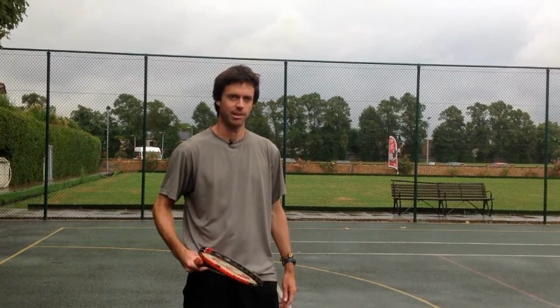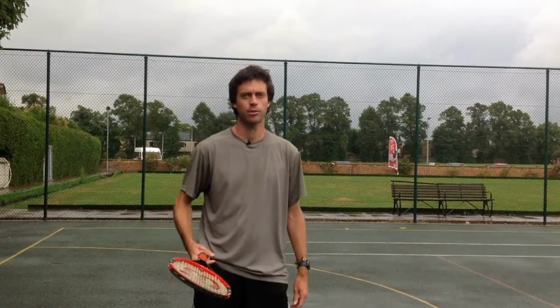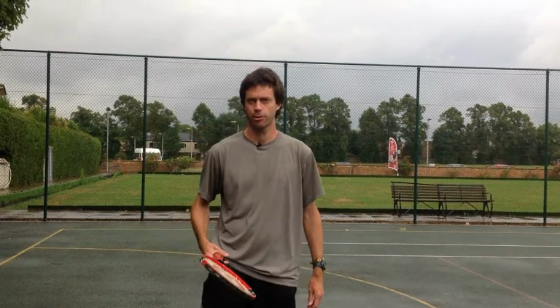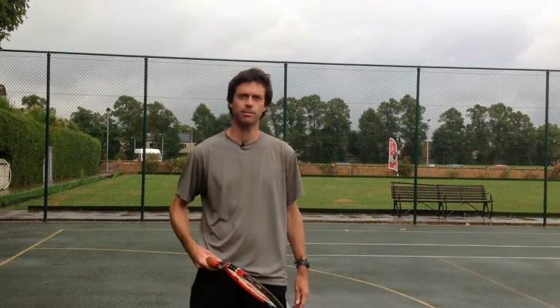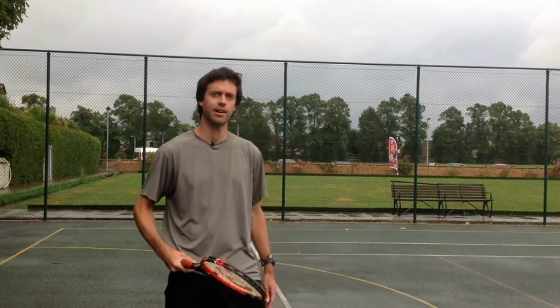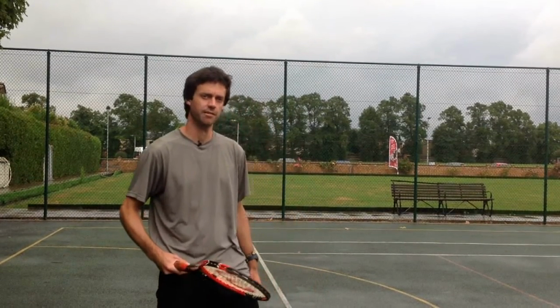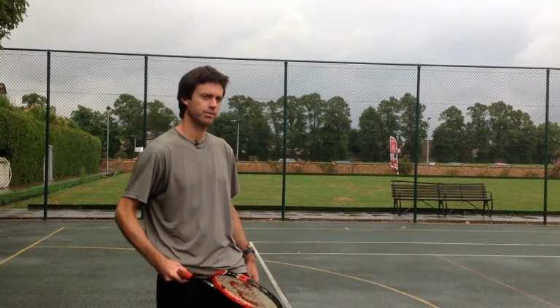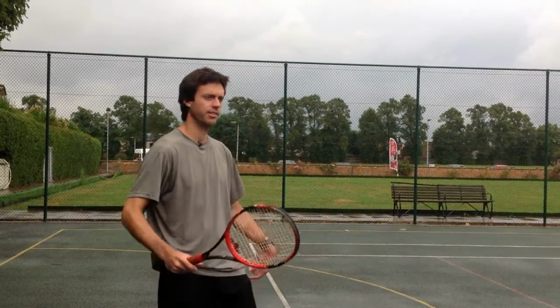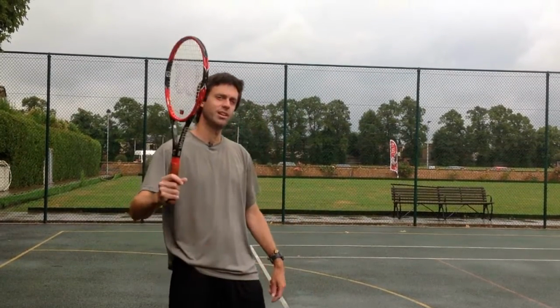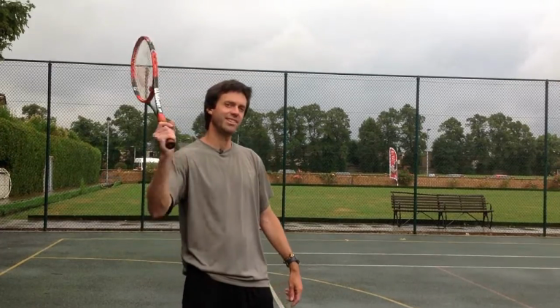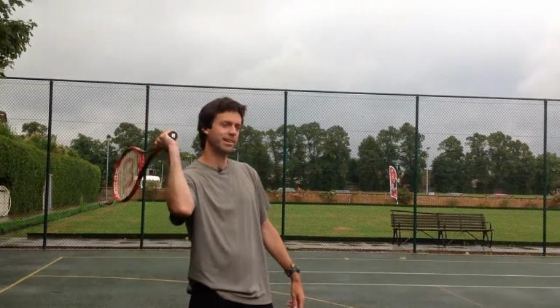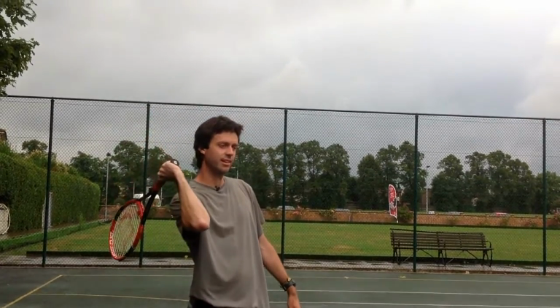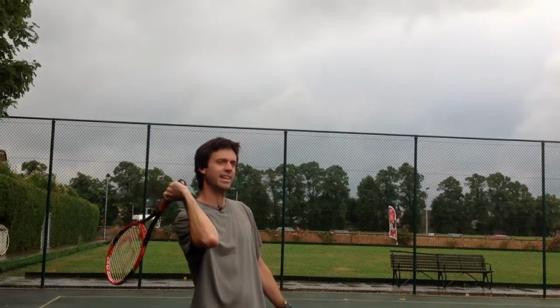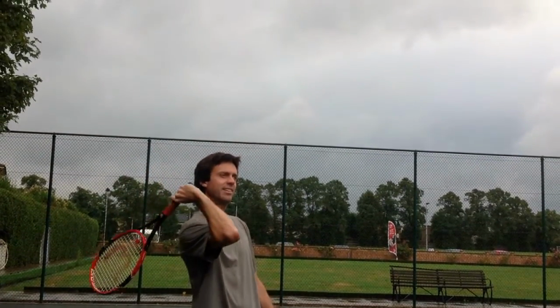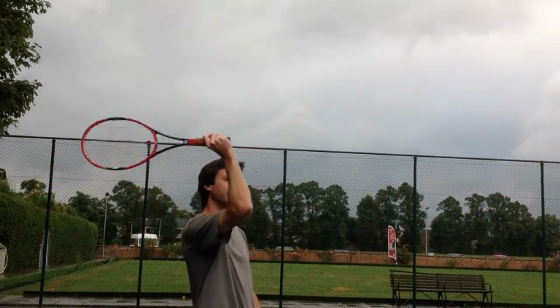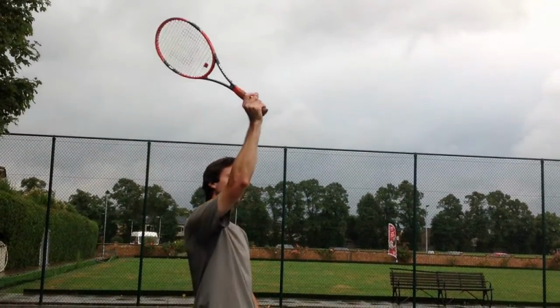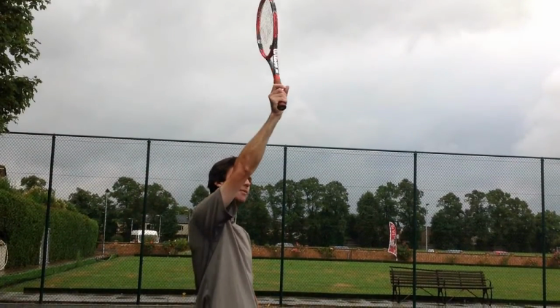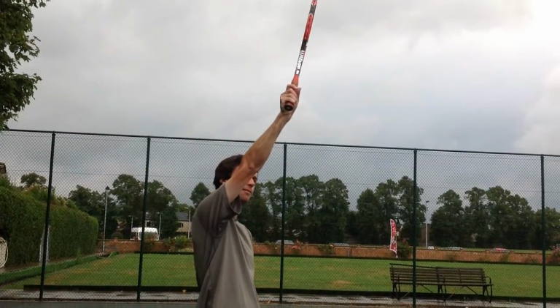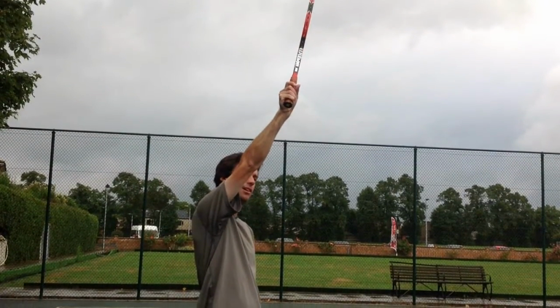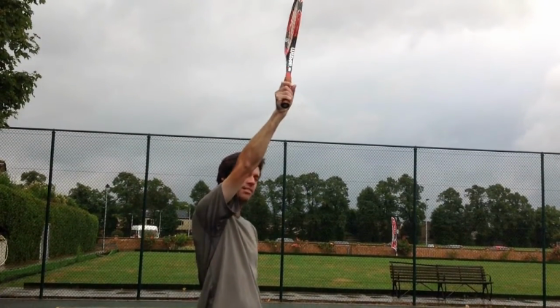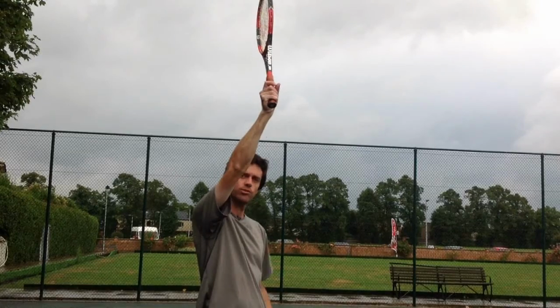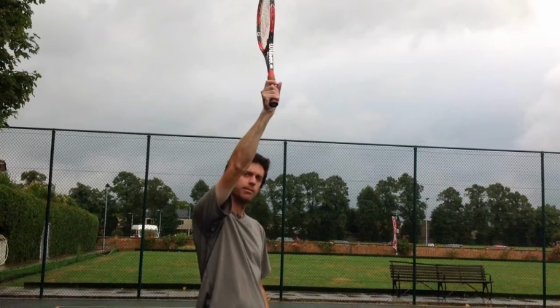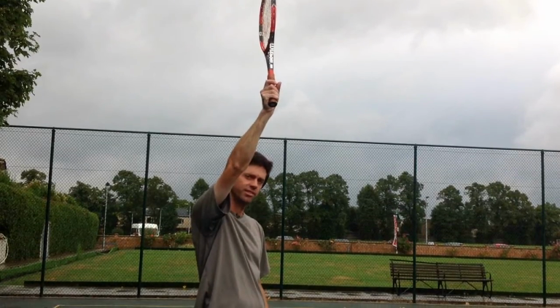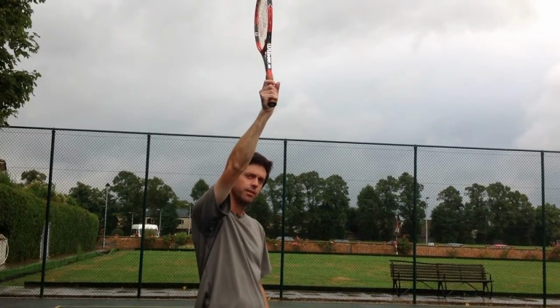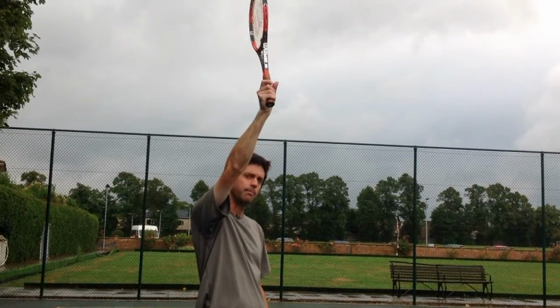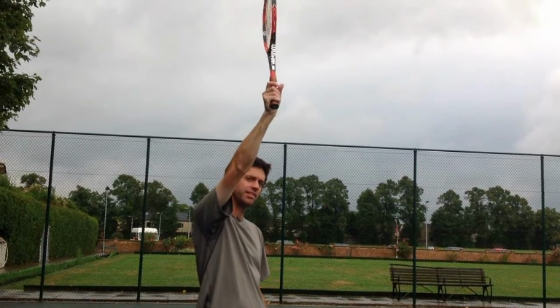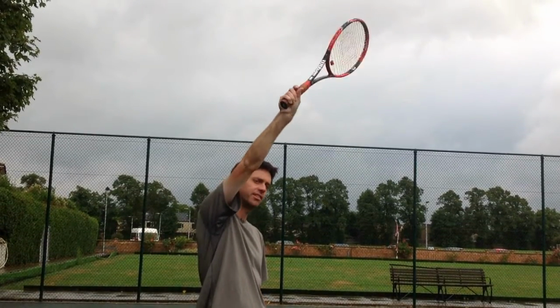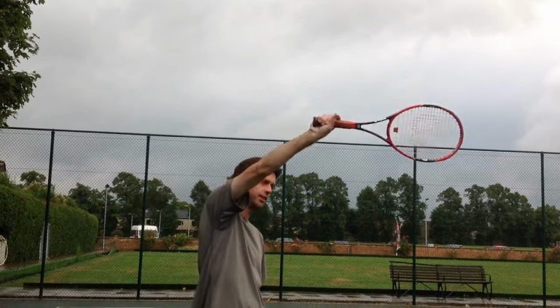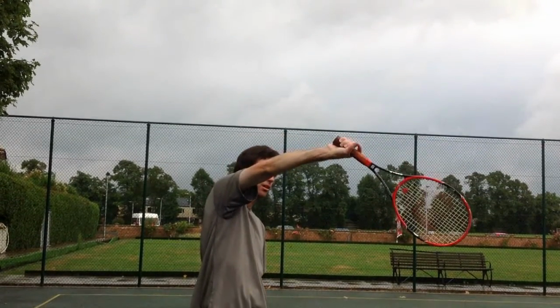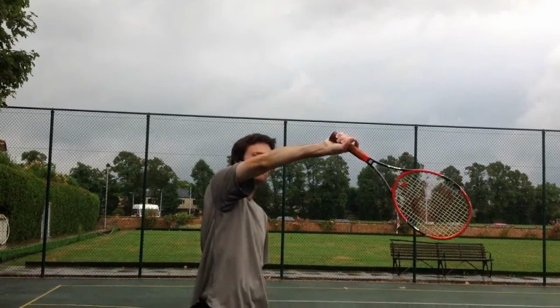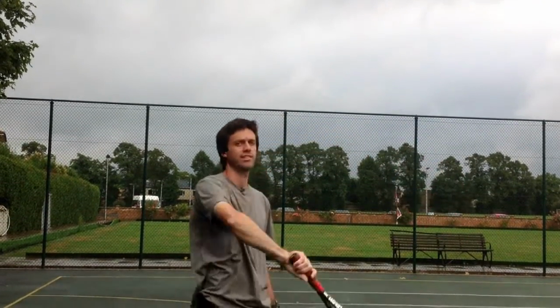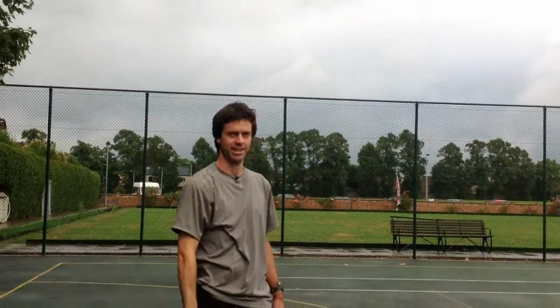I like to call this movement the complete high-five, because when you hit the ball, it's a little bit like the racket giving the ball a high-five. But it's also very important that that movement is allowed to continue after the ball has left the racket.